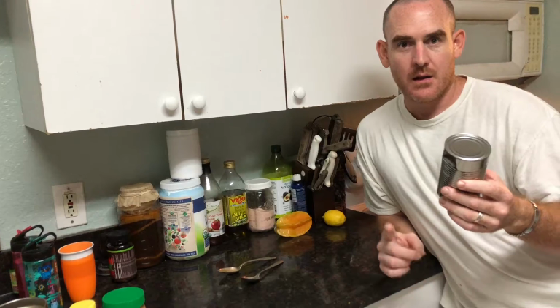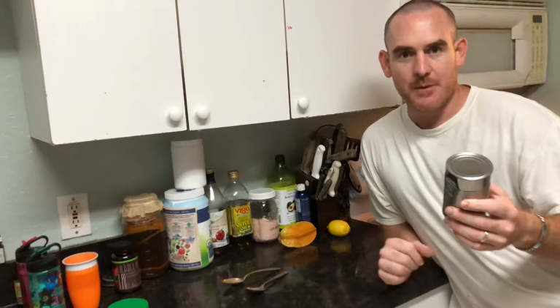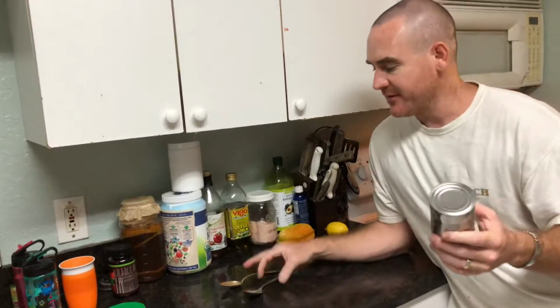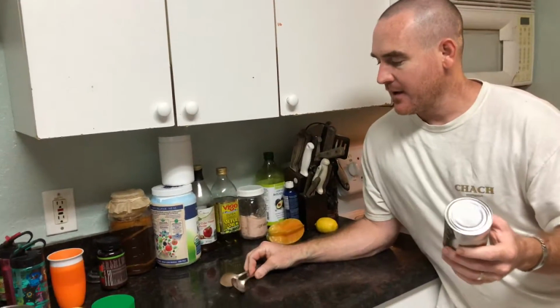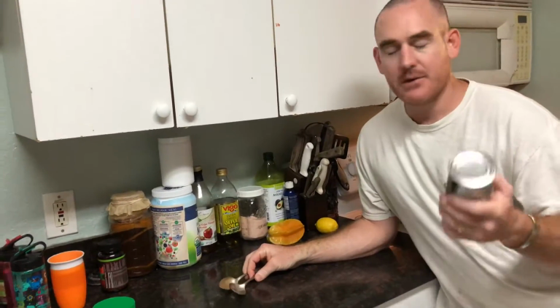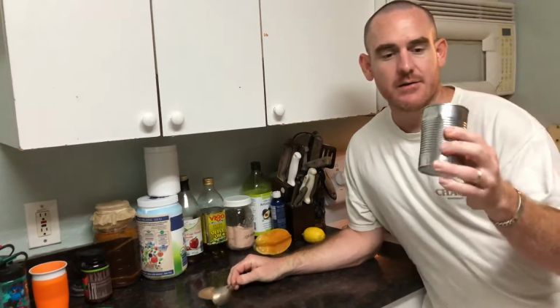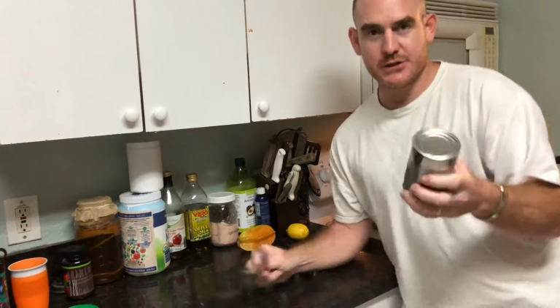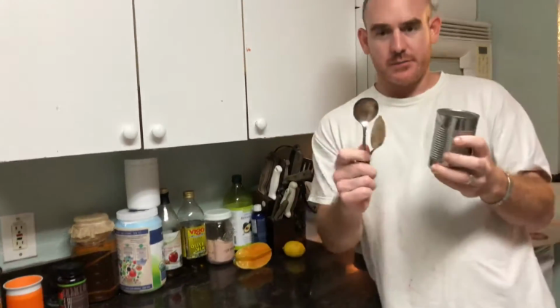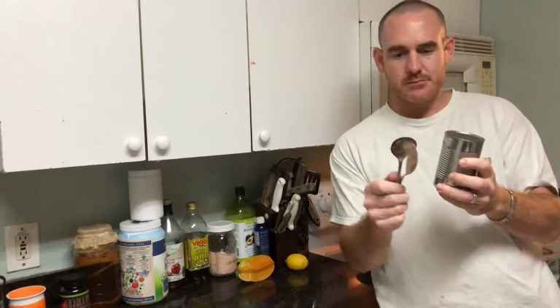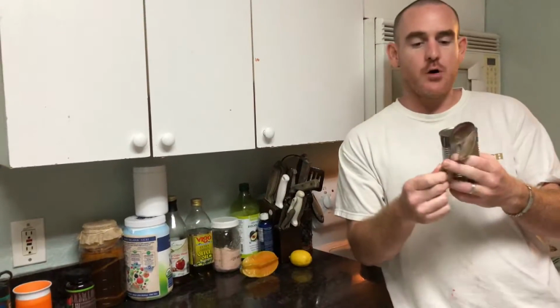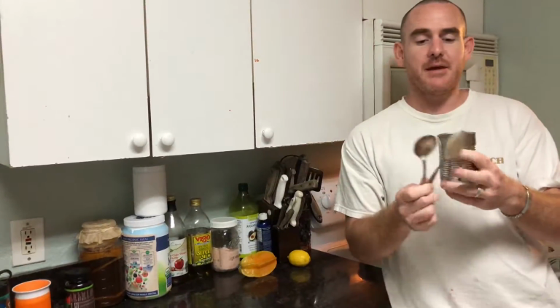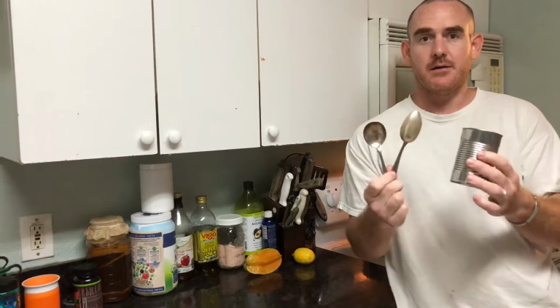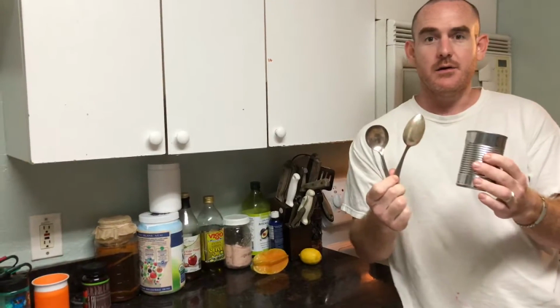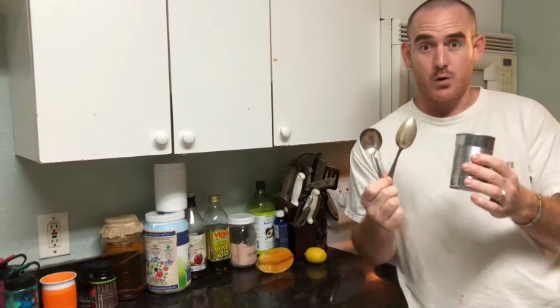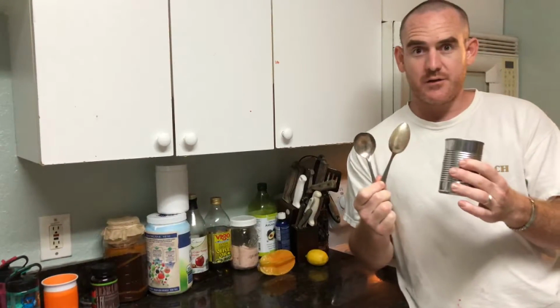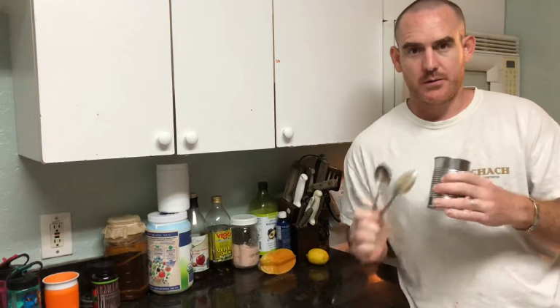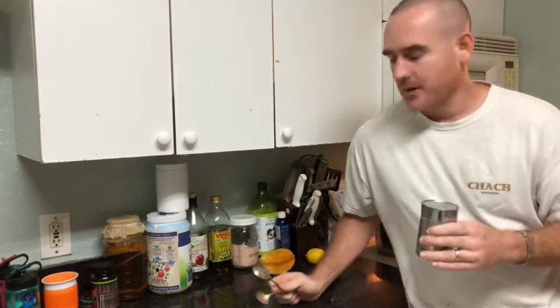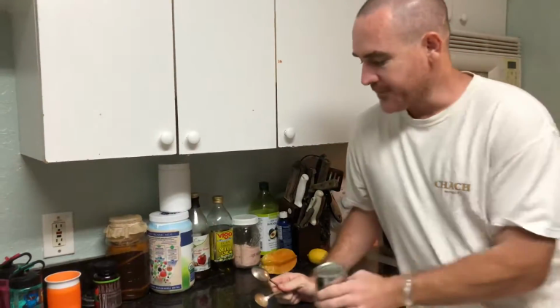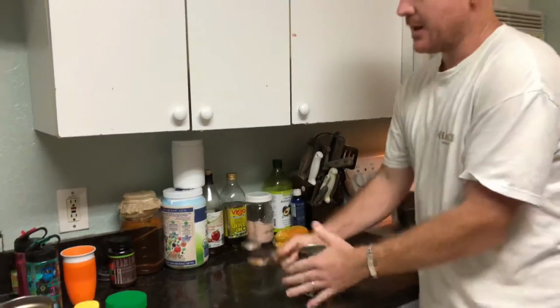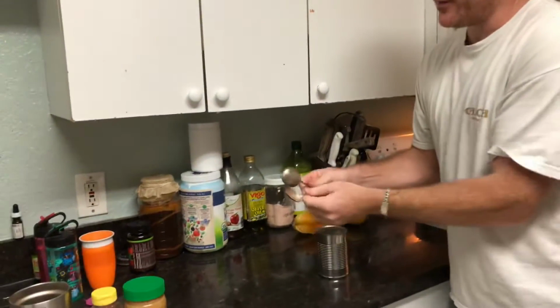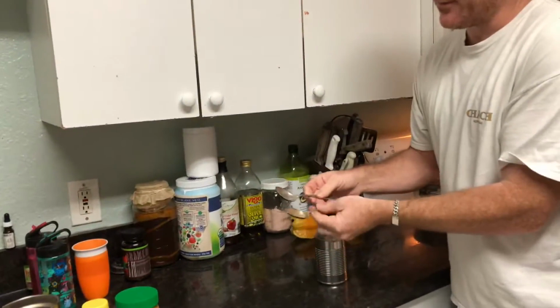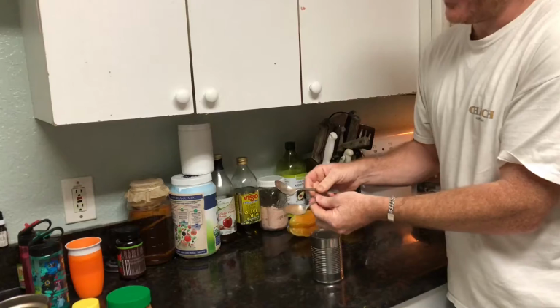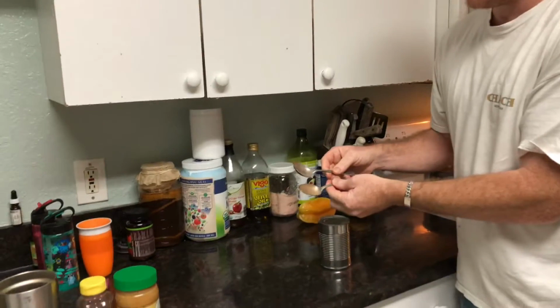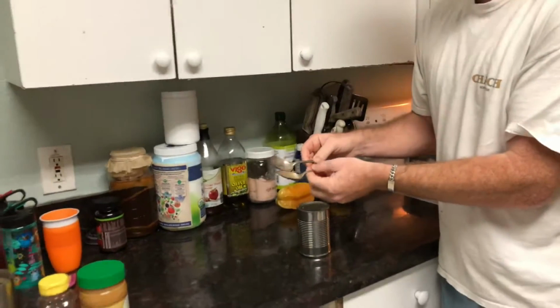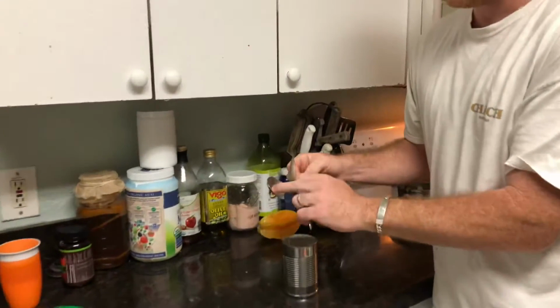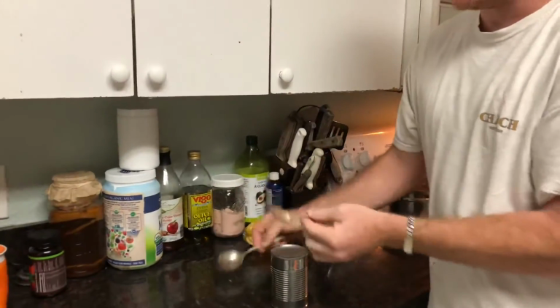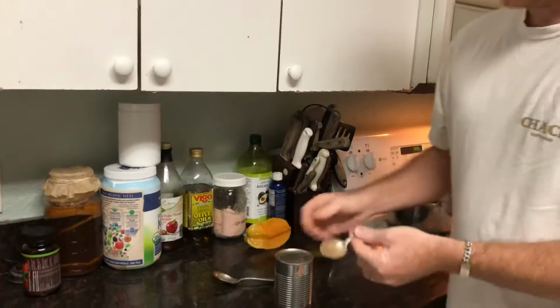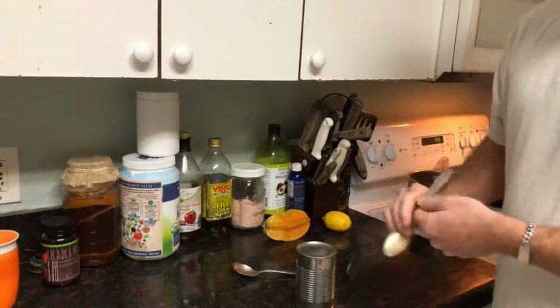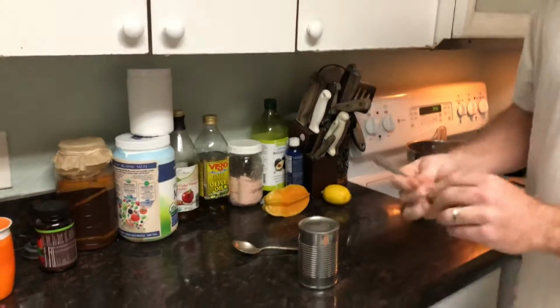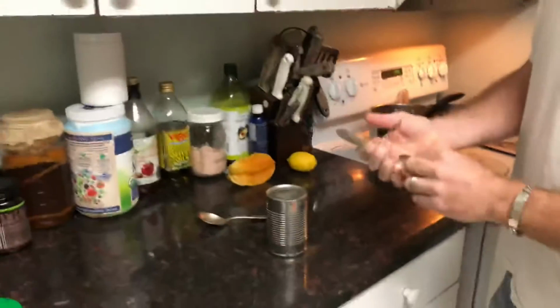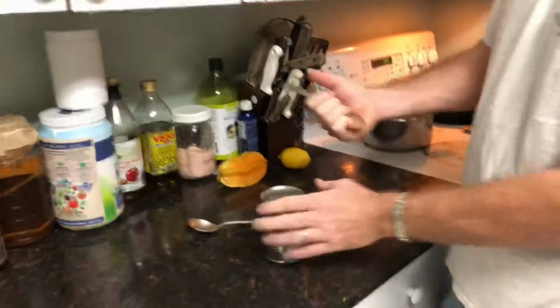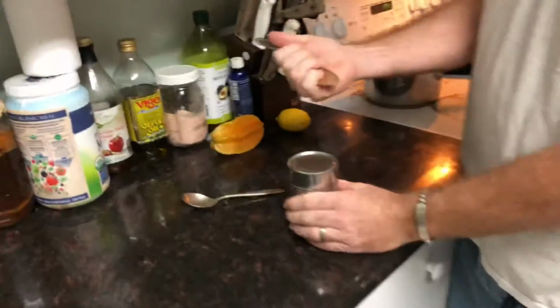Hello, my friends. I would like to show you how to open up a can using only a spoon. I might use a couple different kinds here — I have a pointy one and I have this one. Let's go ahead and start out with the pointy one and see what happens.